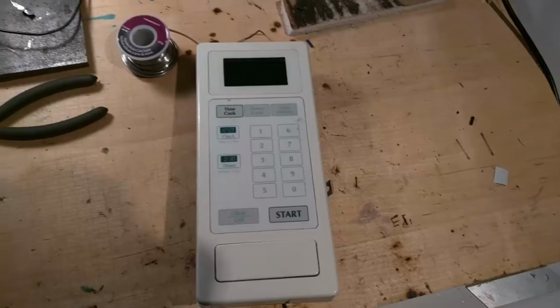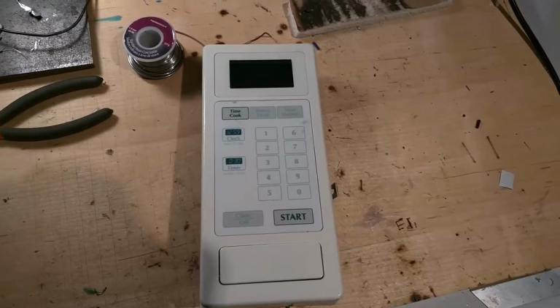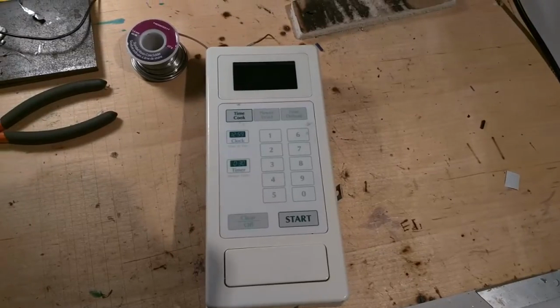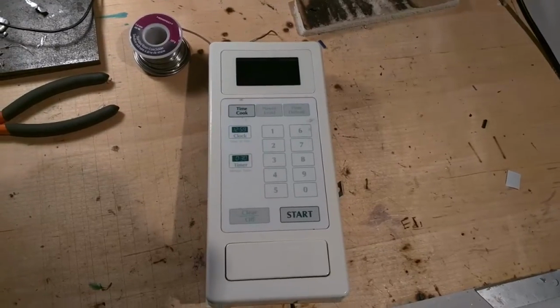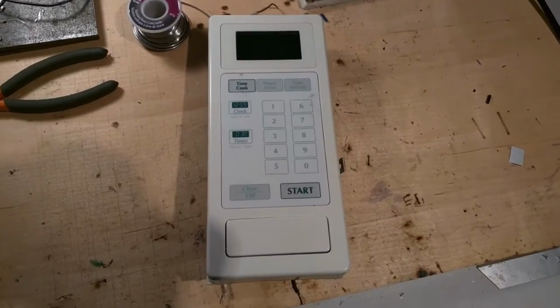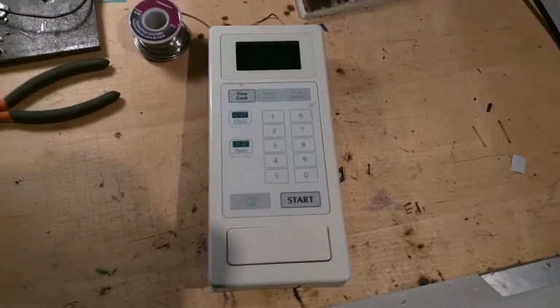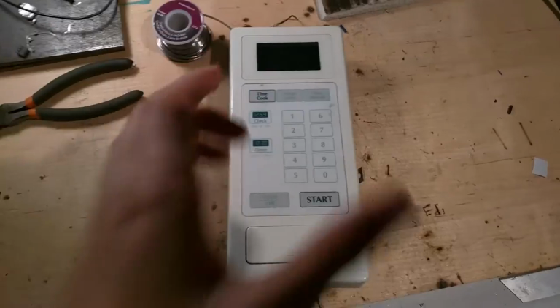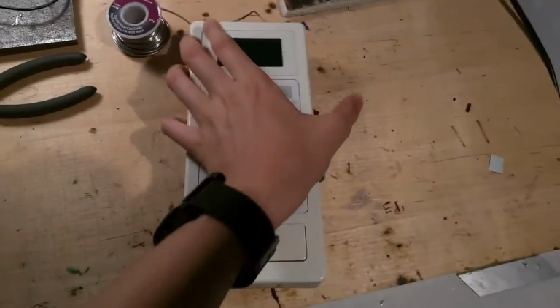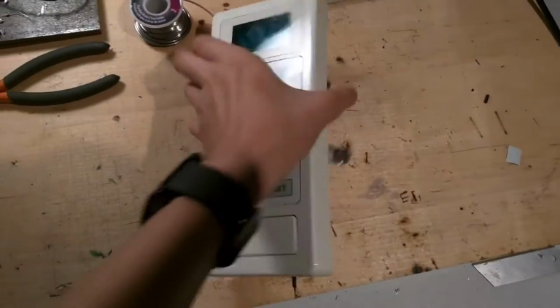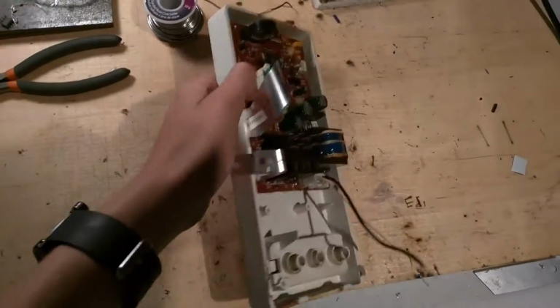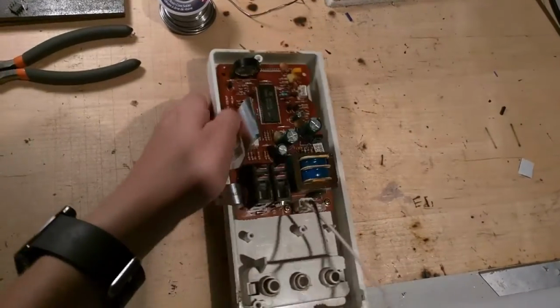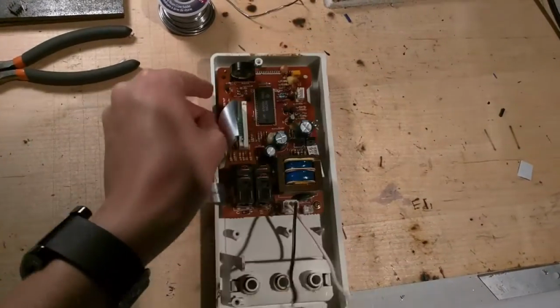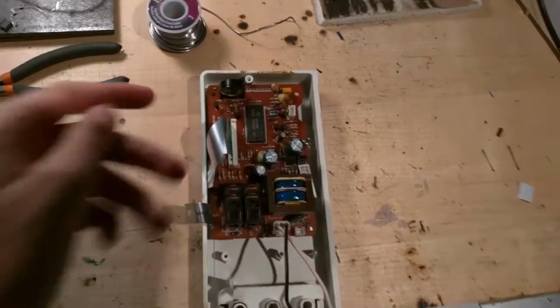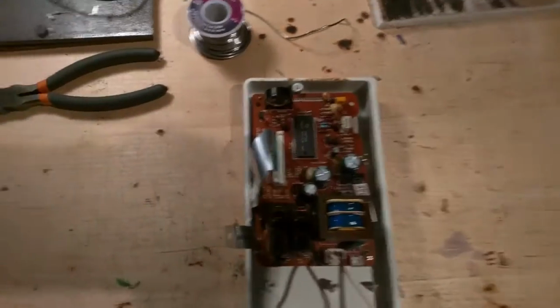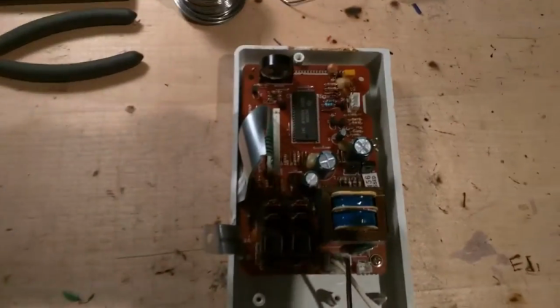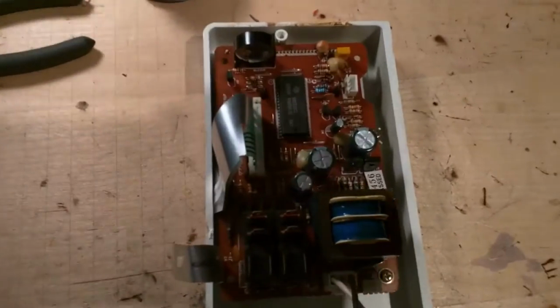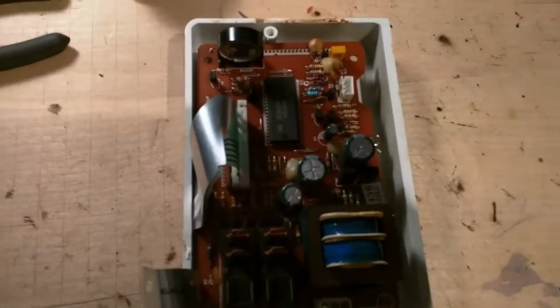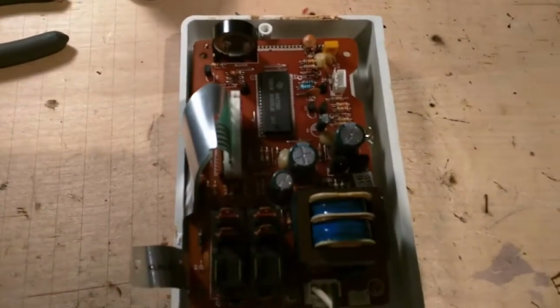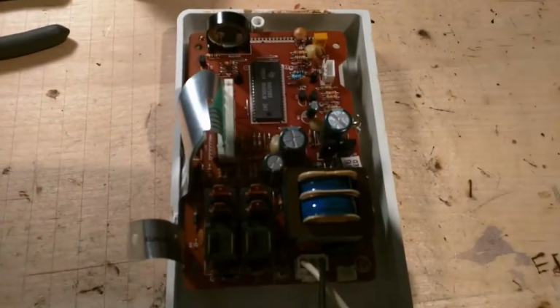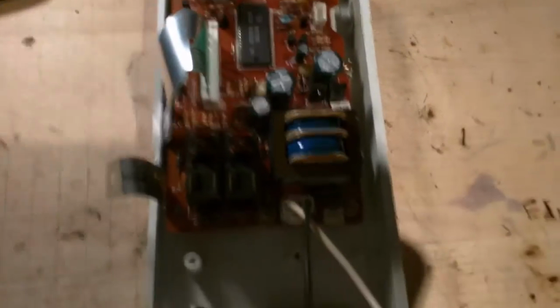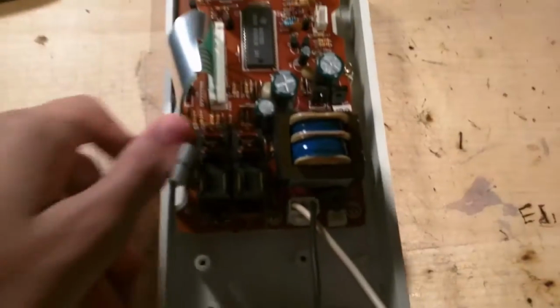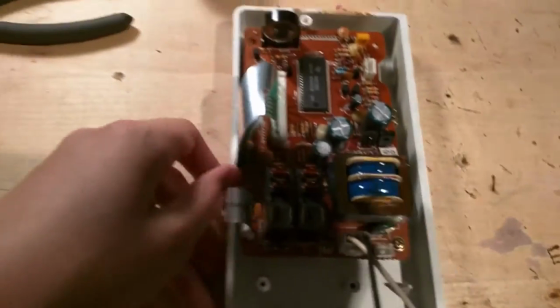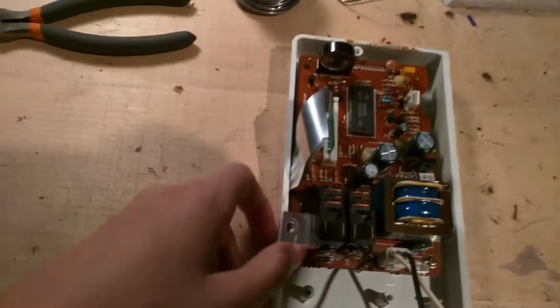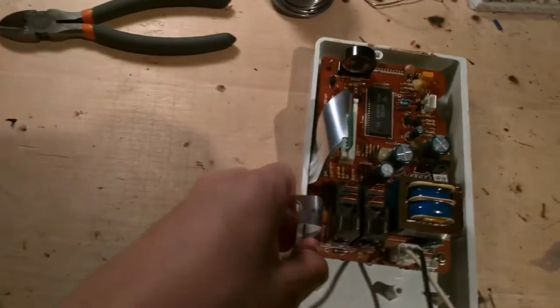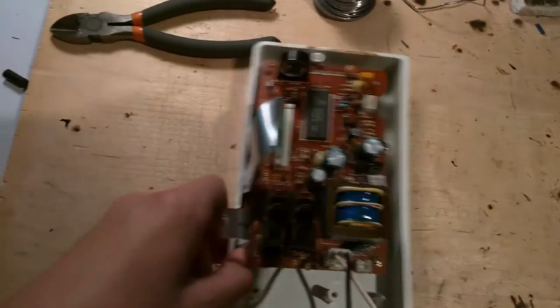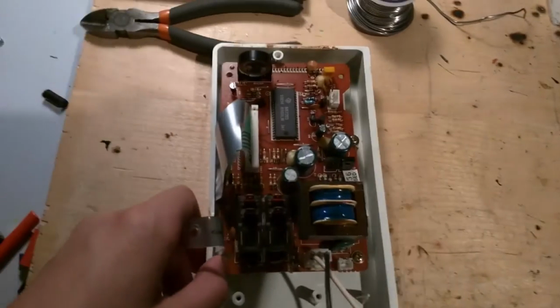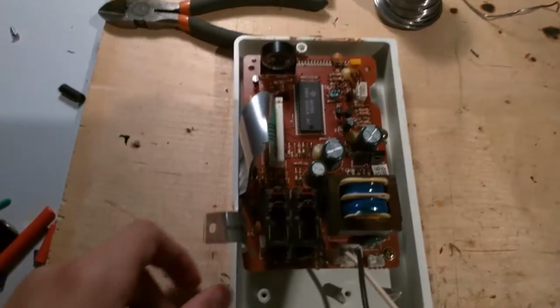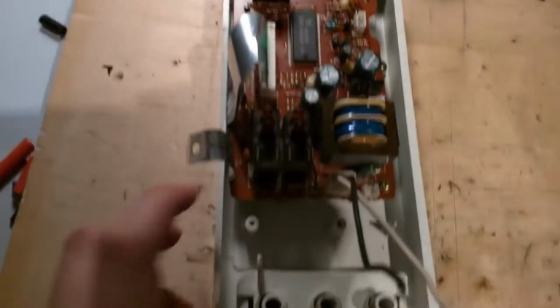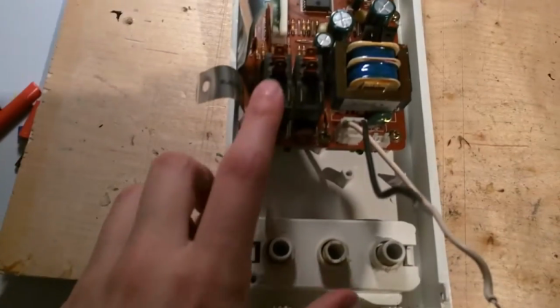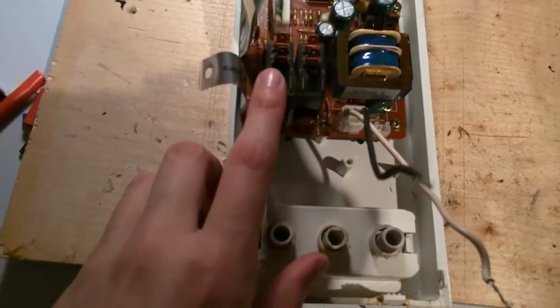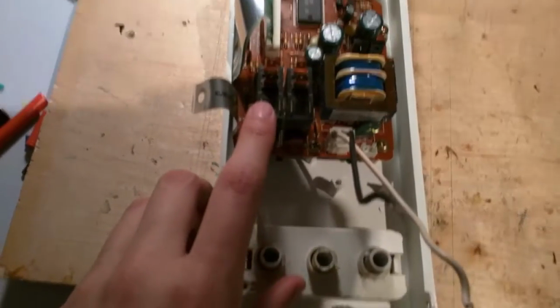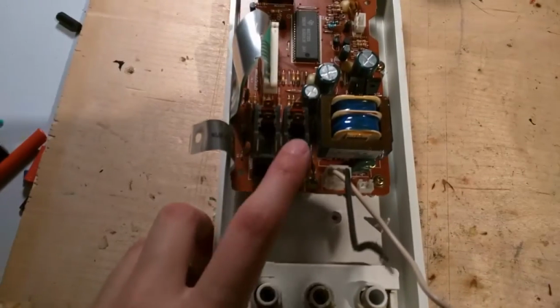Here you can see the front panel of the microwave. On the back, there's the circuit board. The circuit board has these two relays.